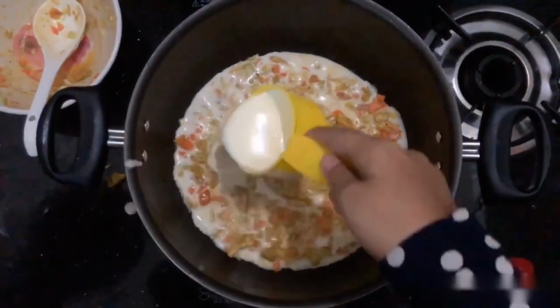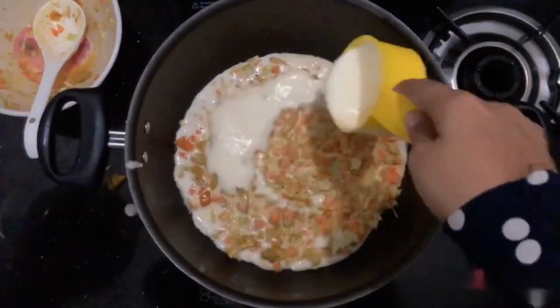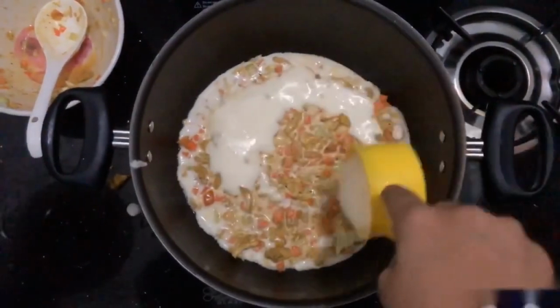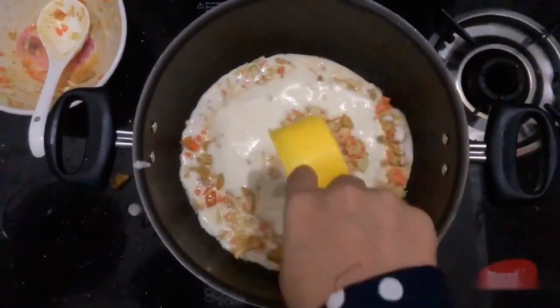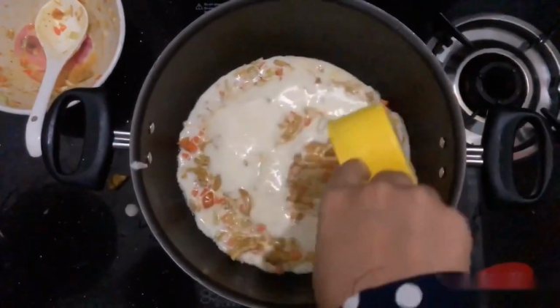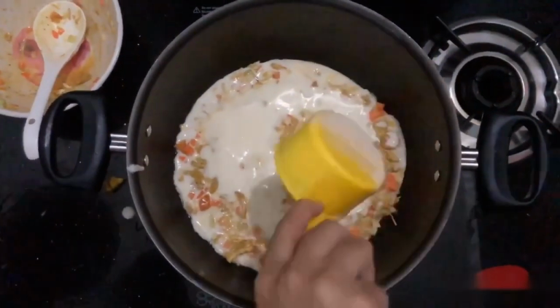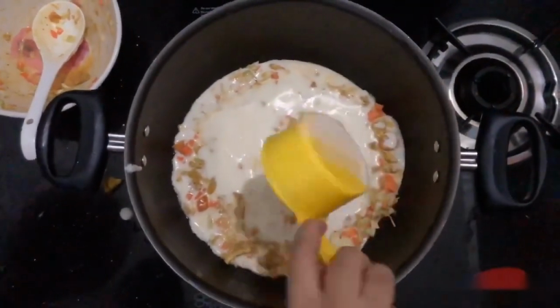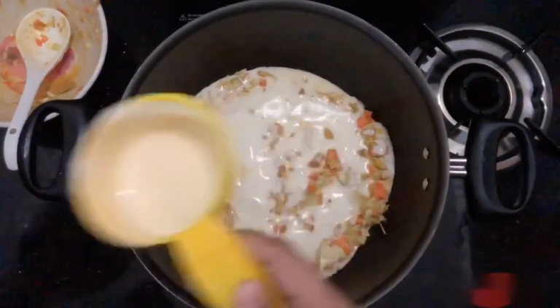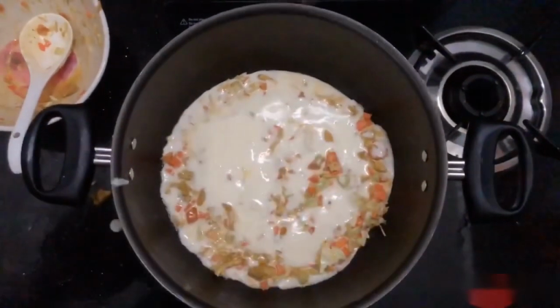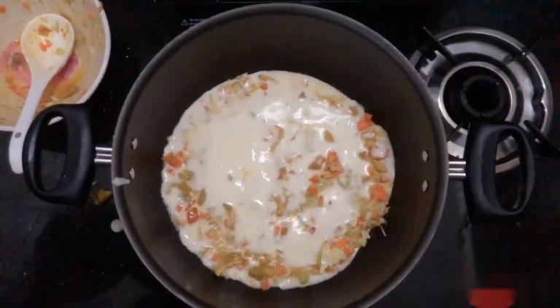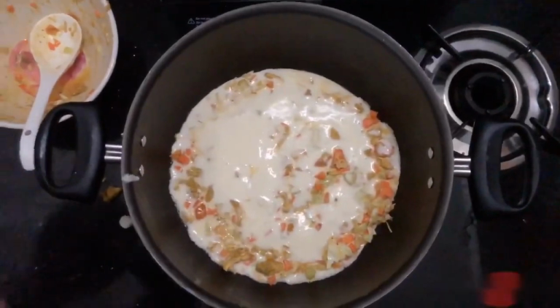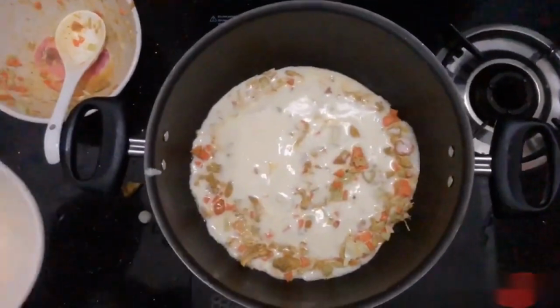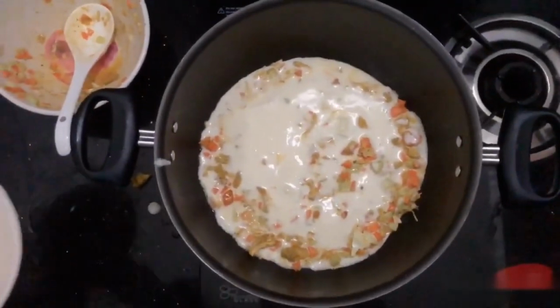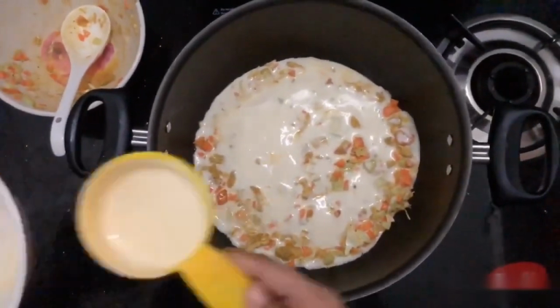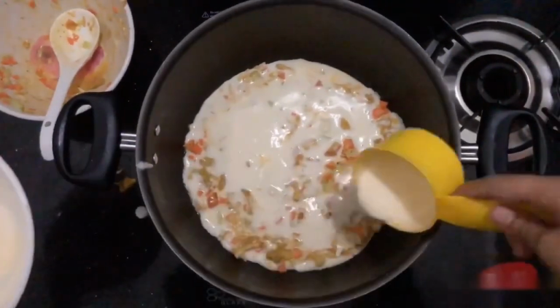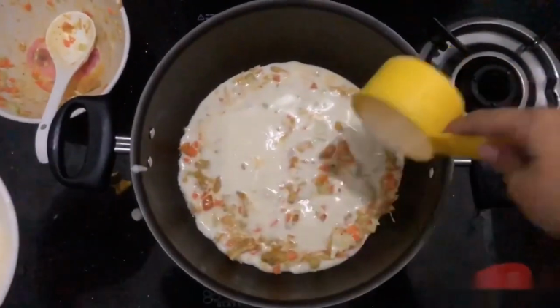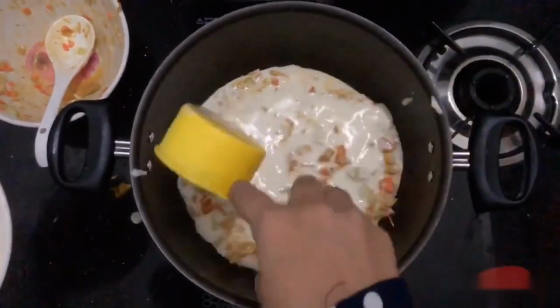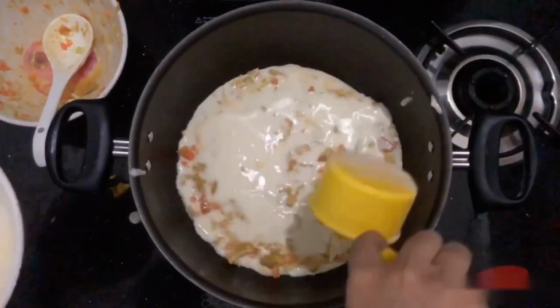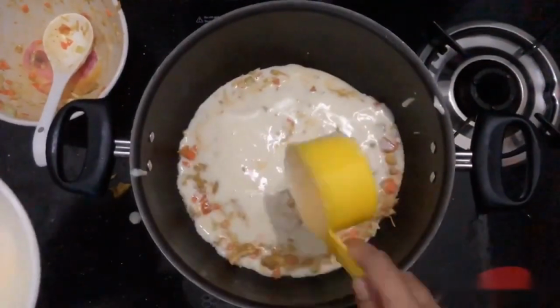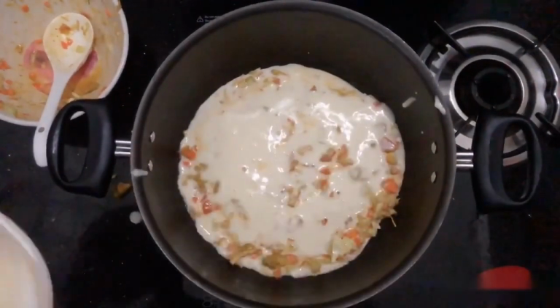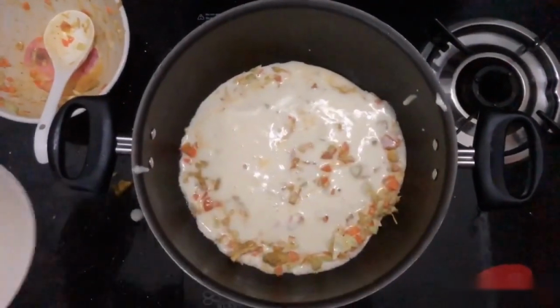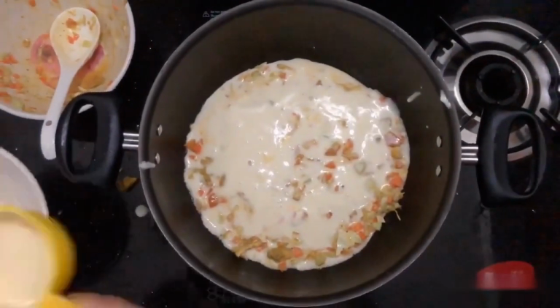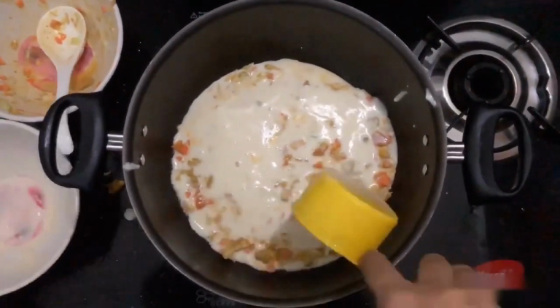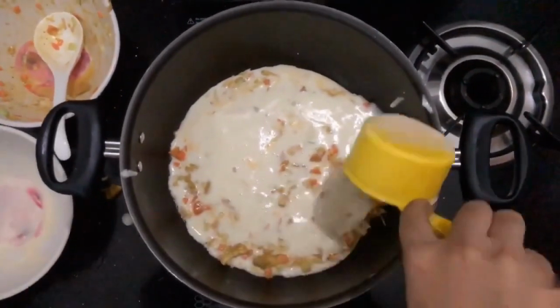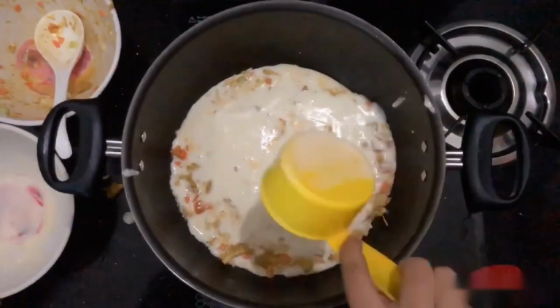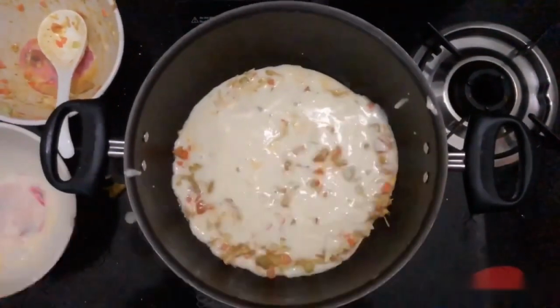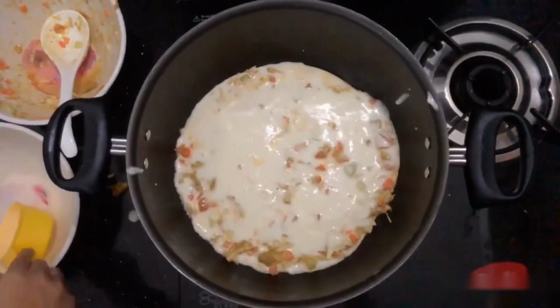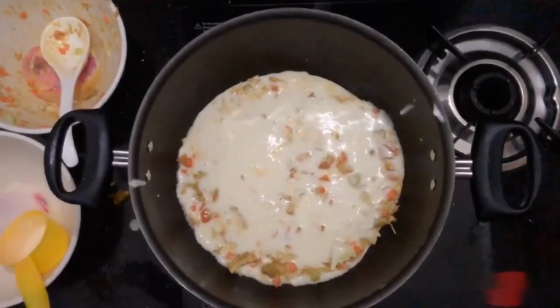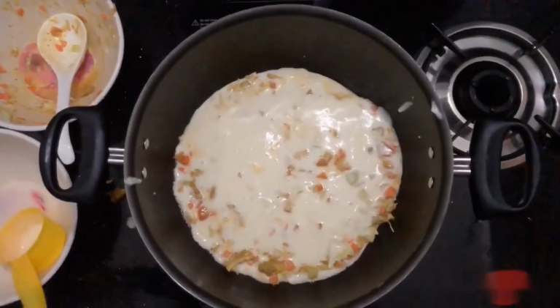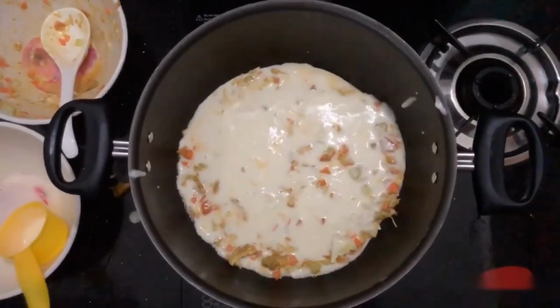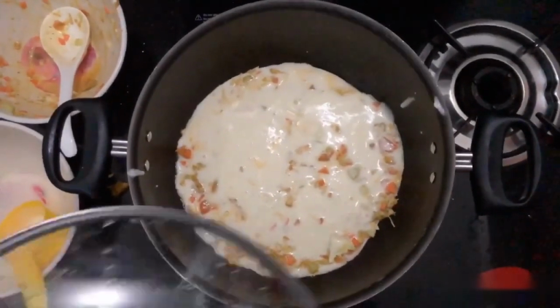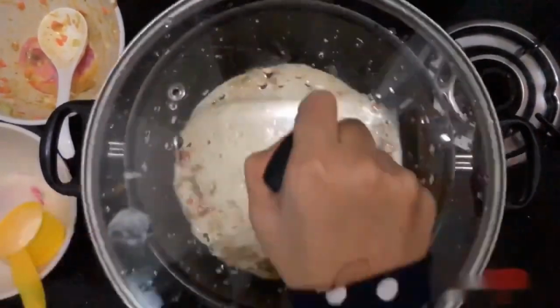We will add mayonnaise. Let's cook it on a low flame for 20 minutes.